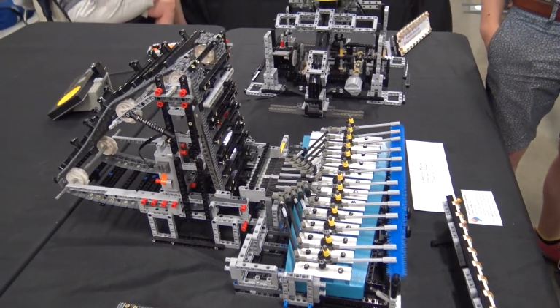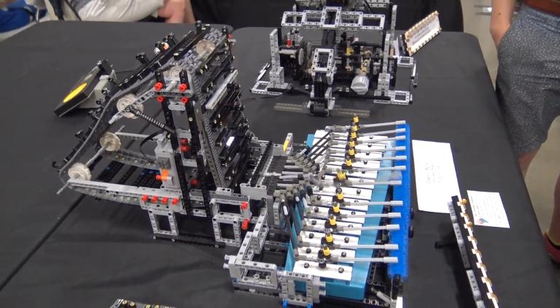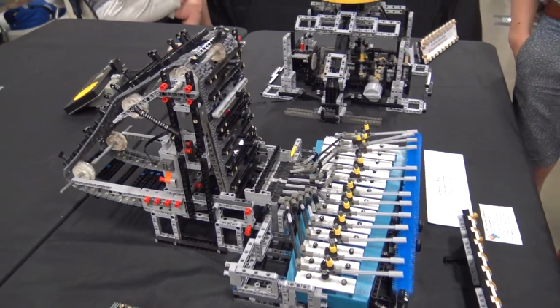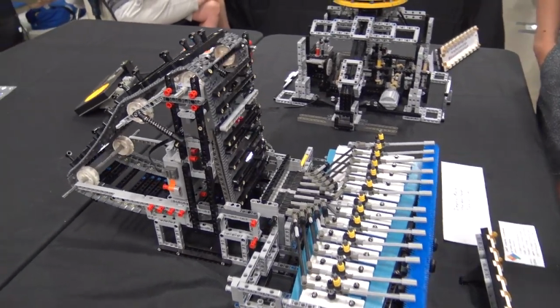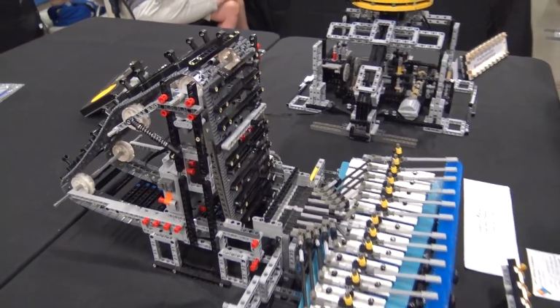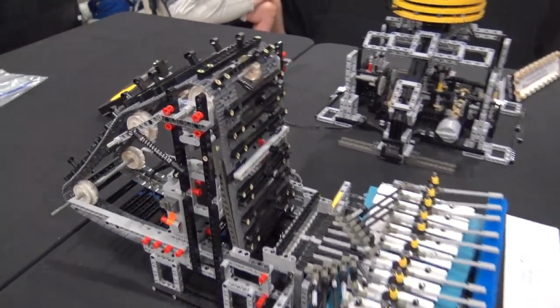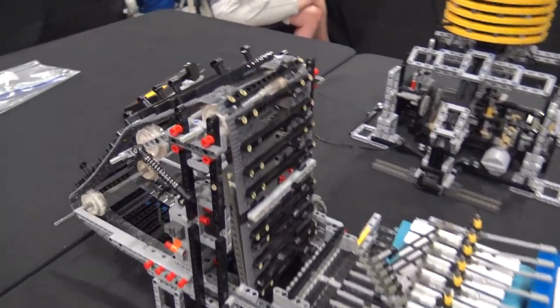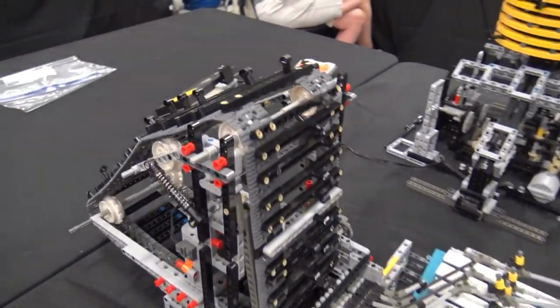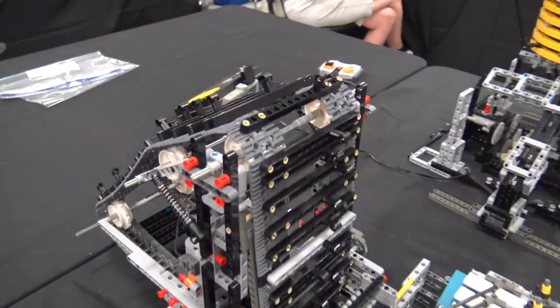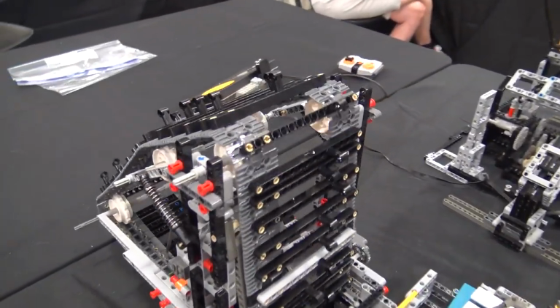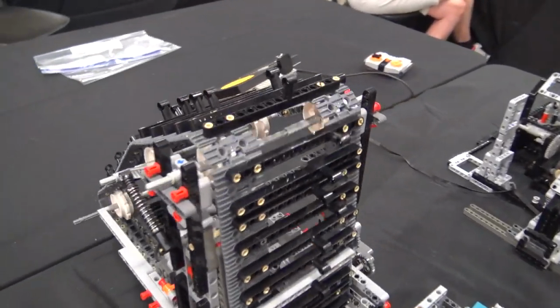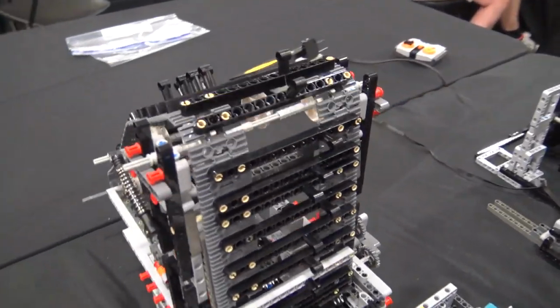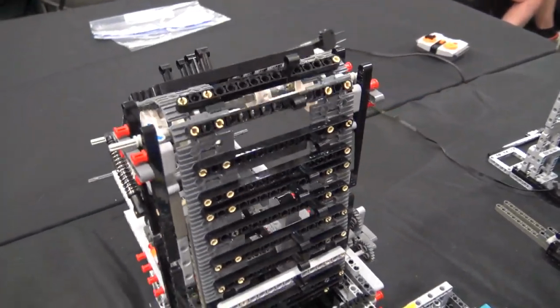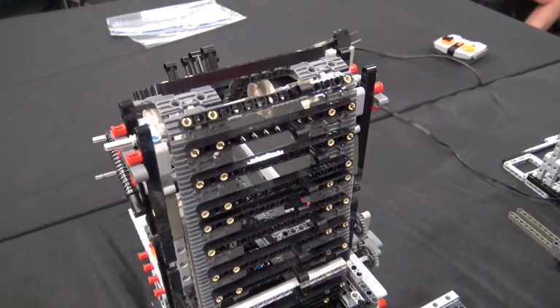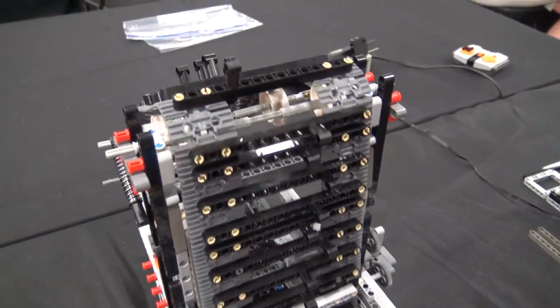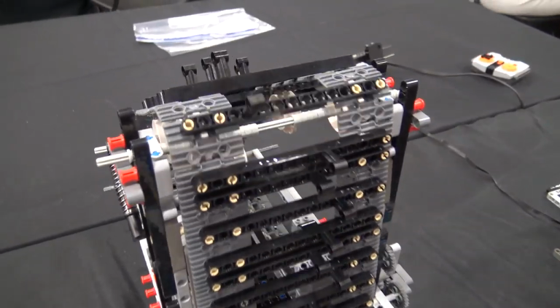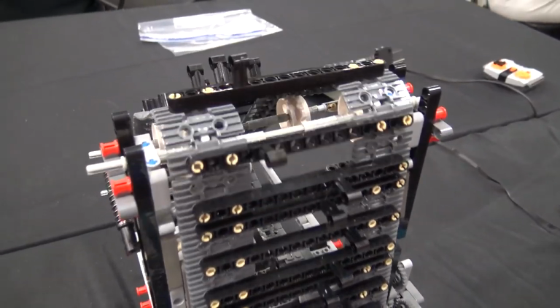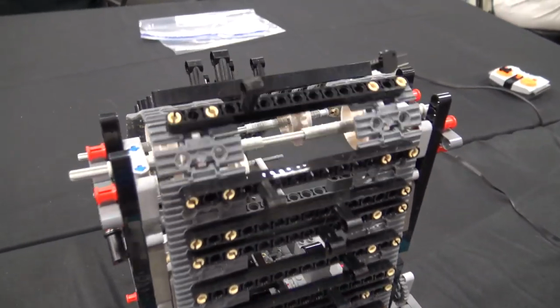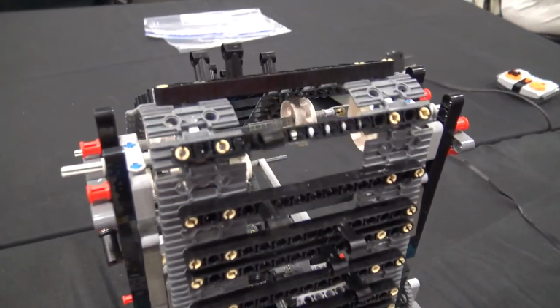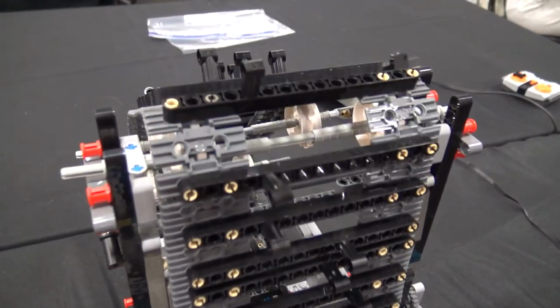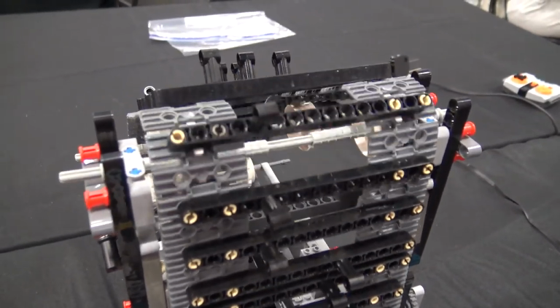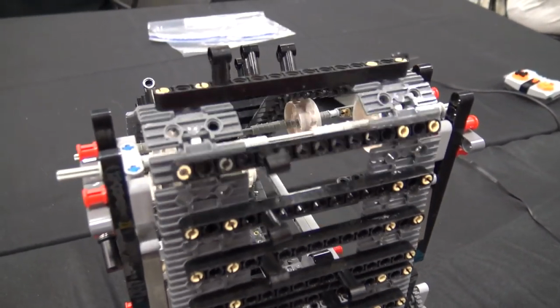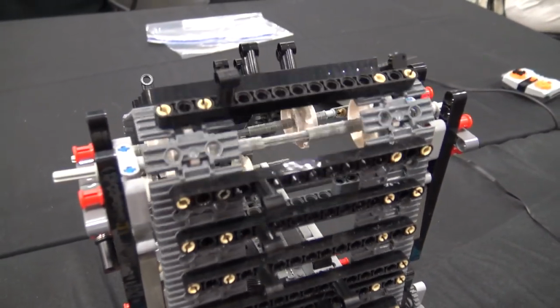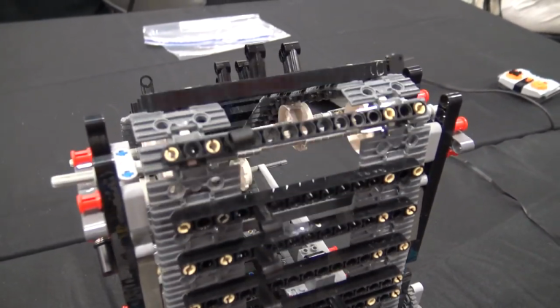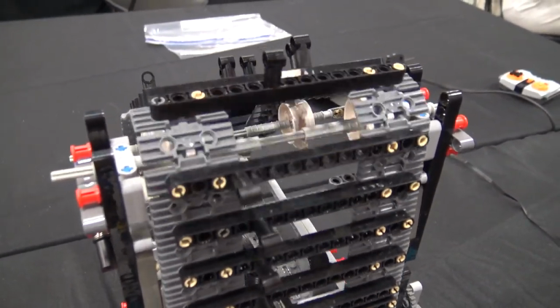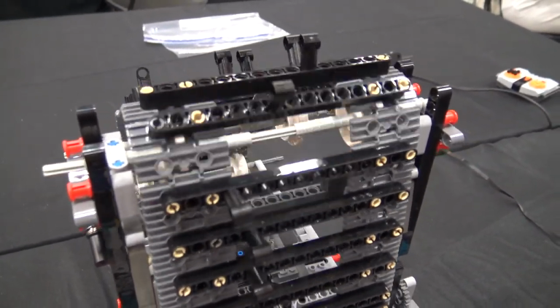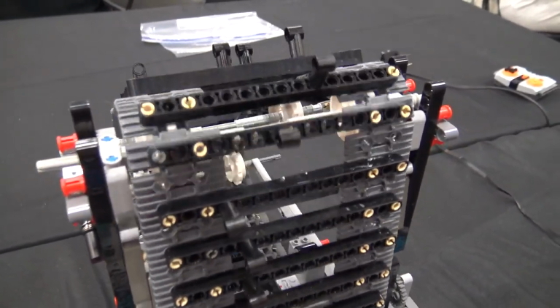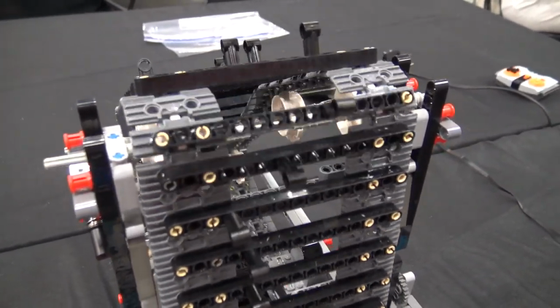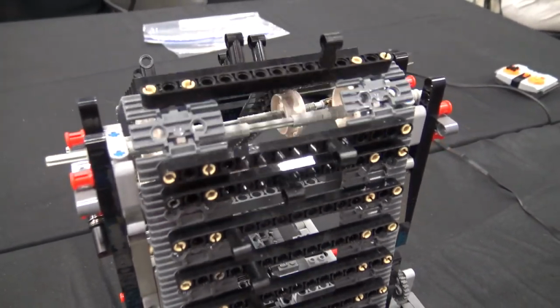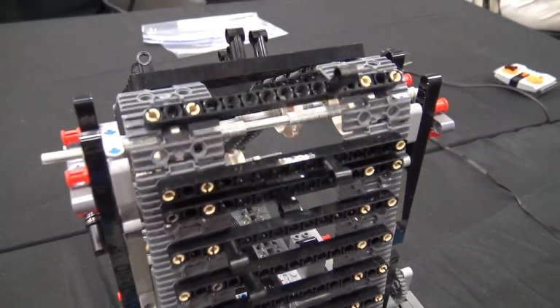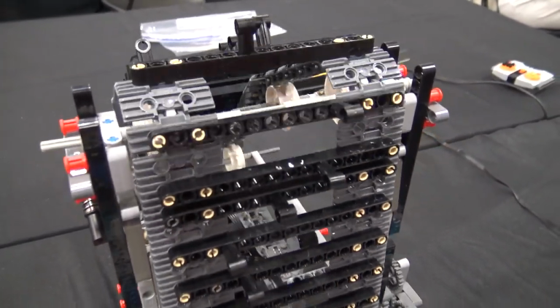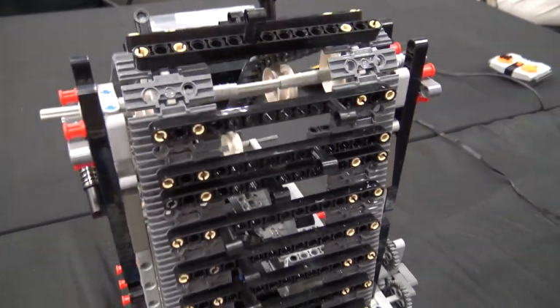How has this been running during the show so far? Does it run pretty smoothly? It's been running six hours now, non-stop. It's doing better than I thought it would, actually.